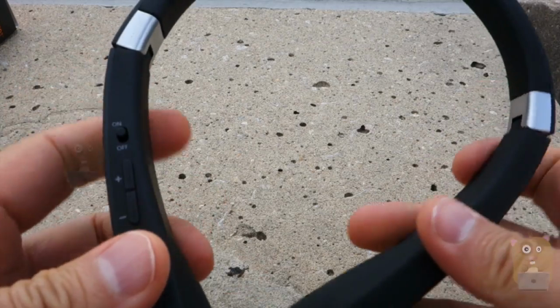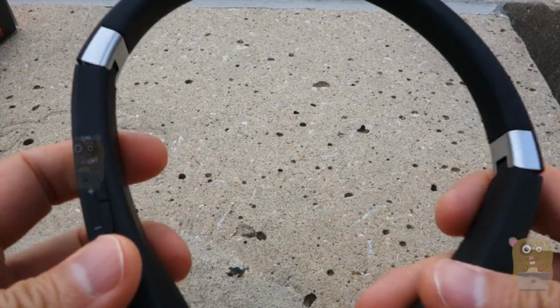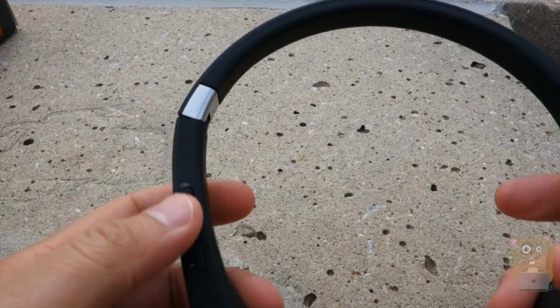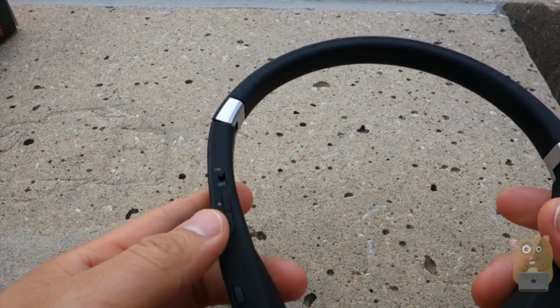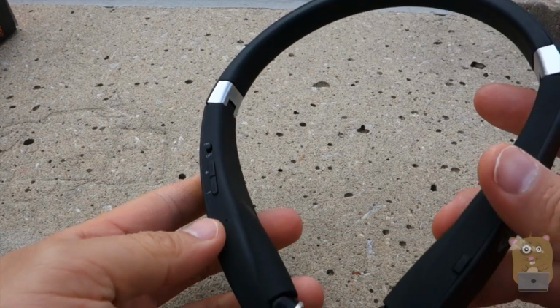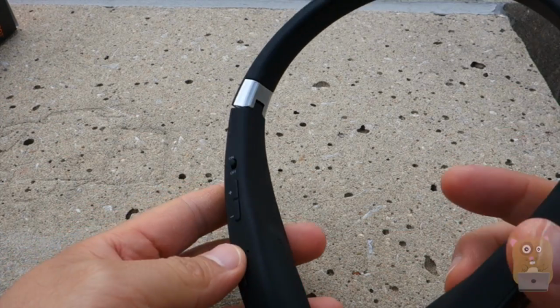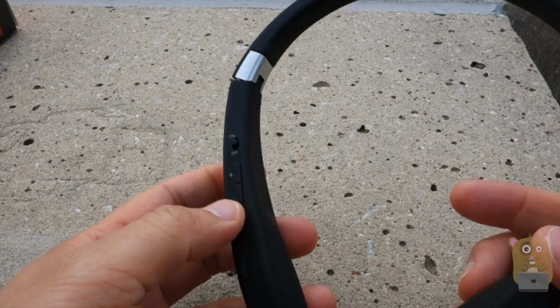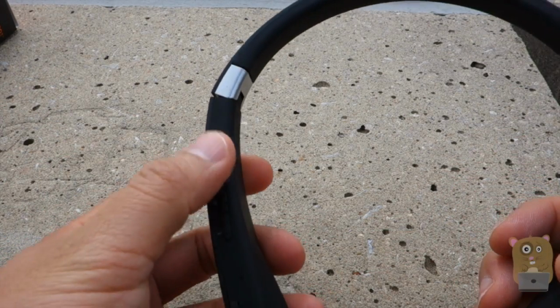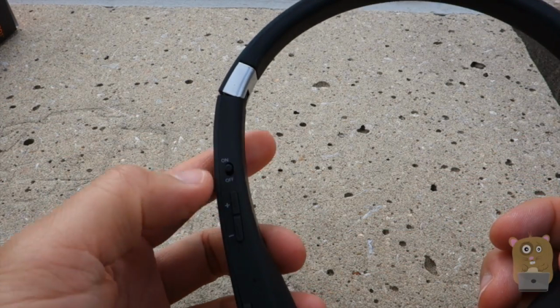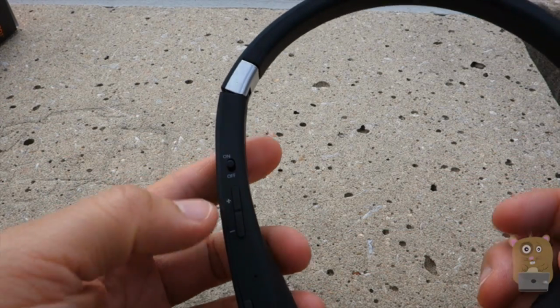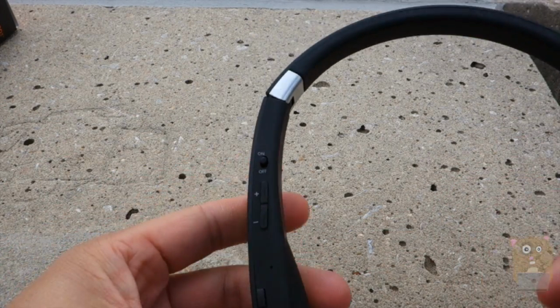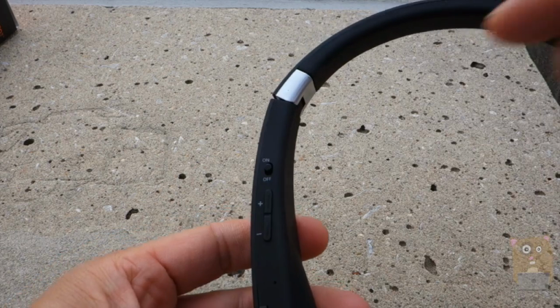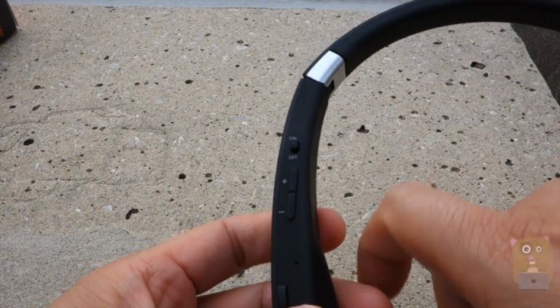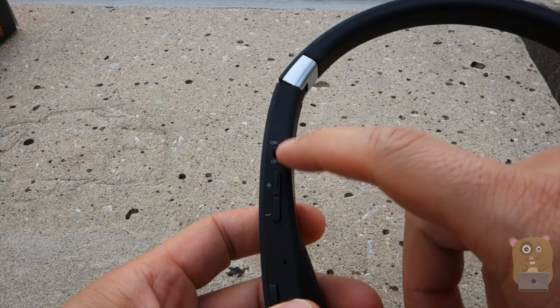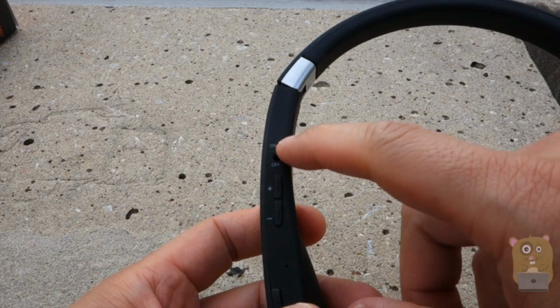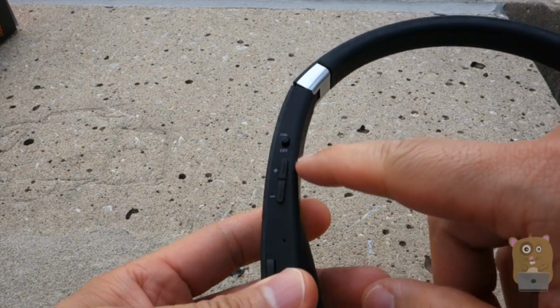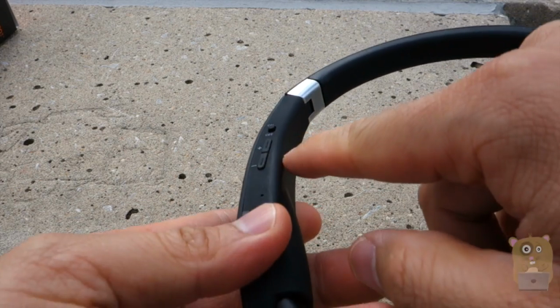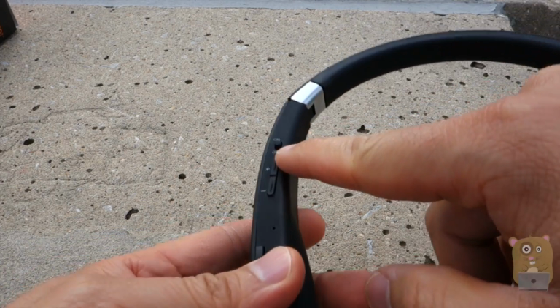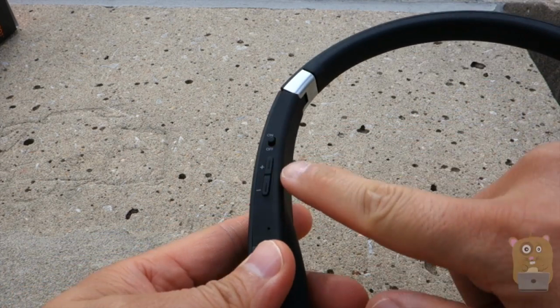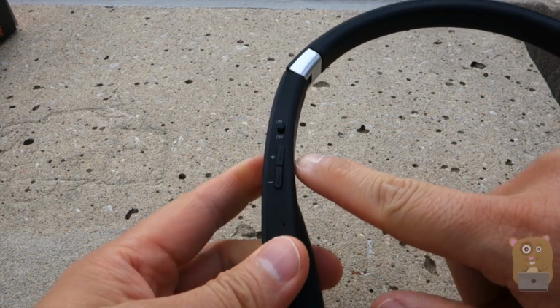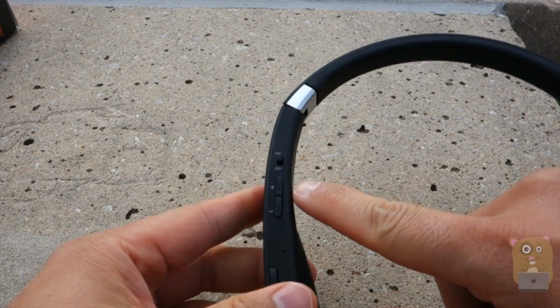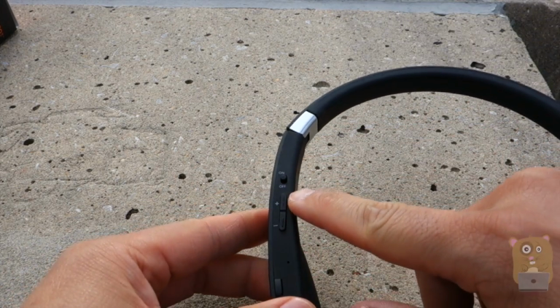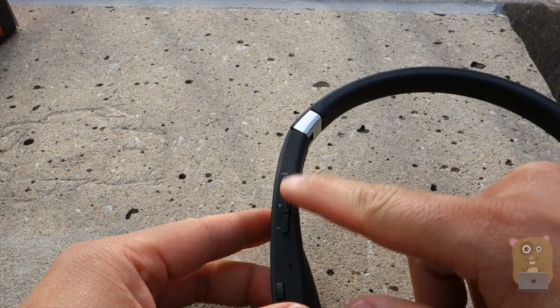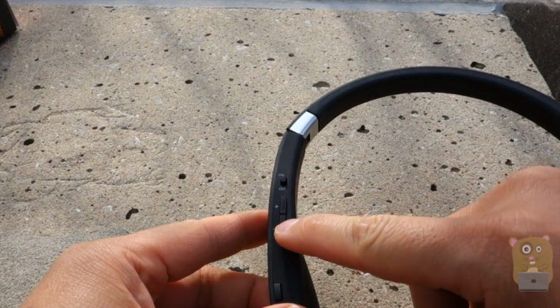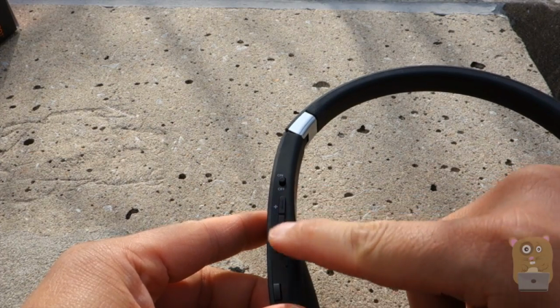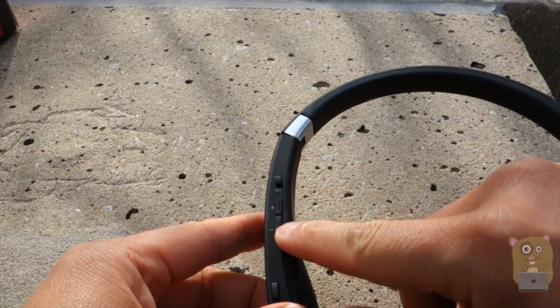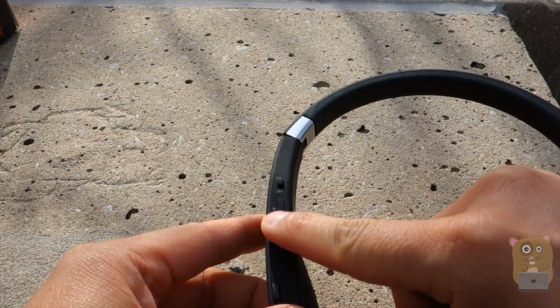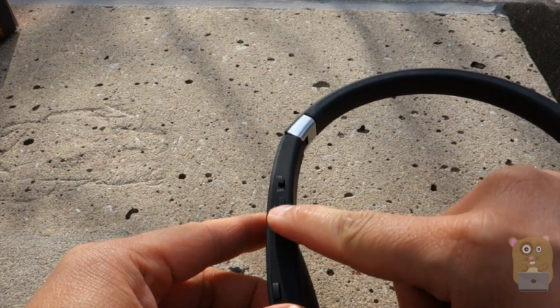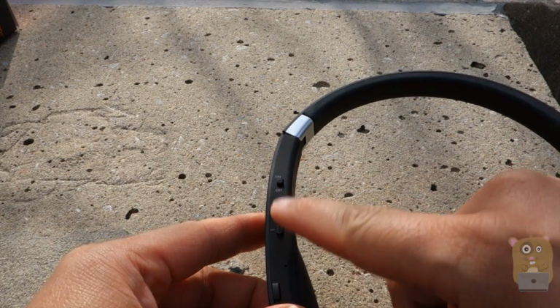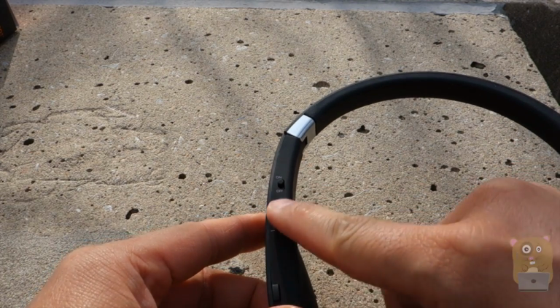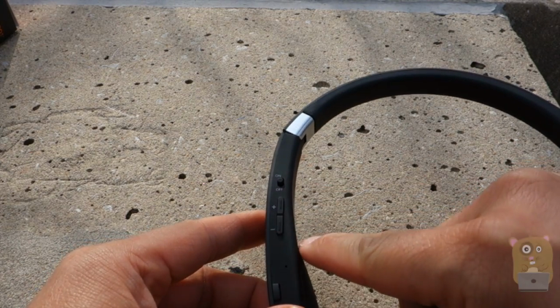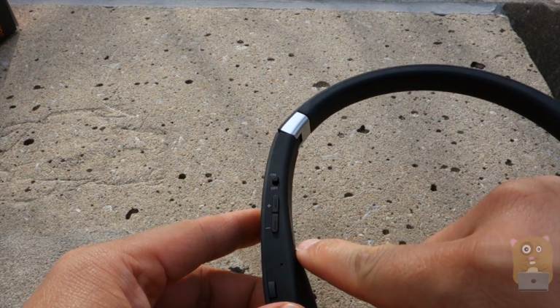Let's look at the right ear side first. Here's the on/off button — it uses voice prompts, so when you turn it on, the voice prompts notify you that it's powered on. There is a volume up and volume down. You can also use these to fast-forward or skip a track.